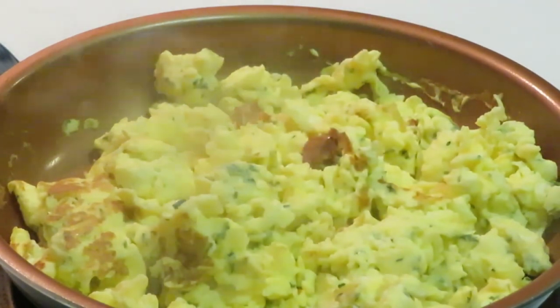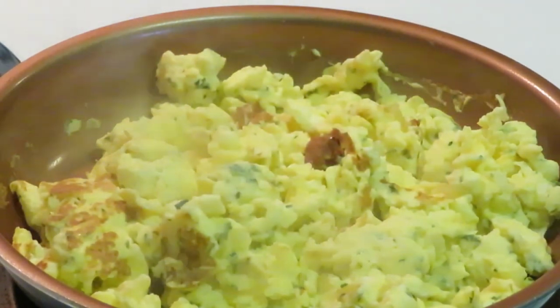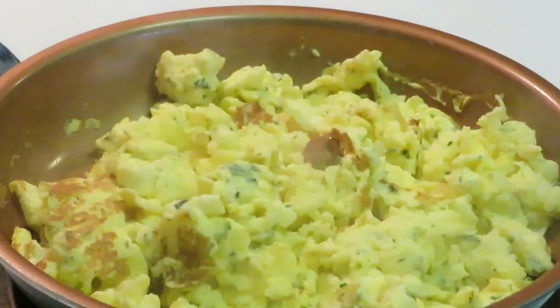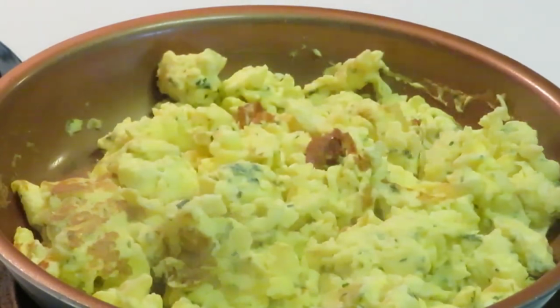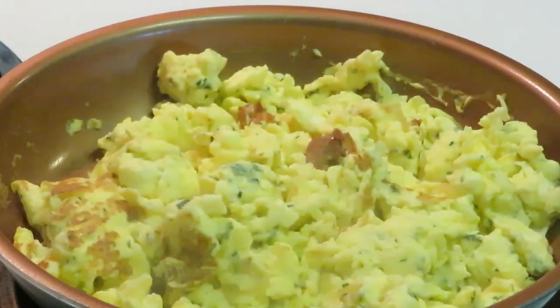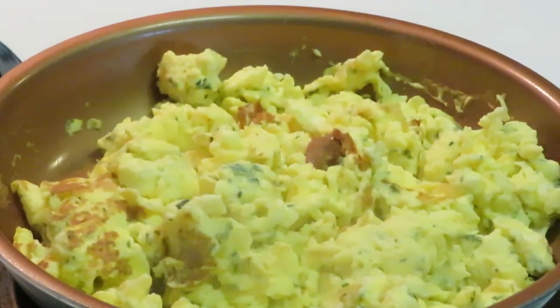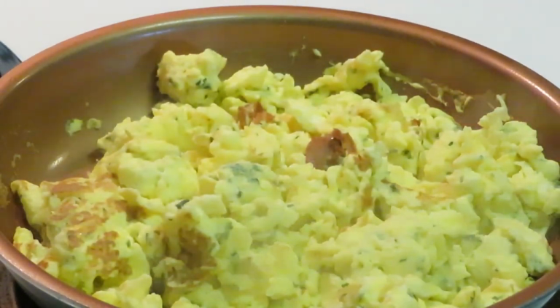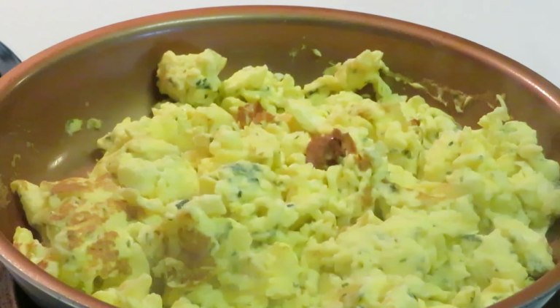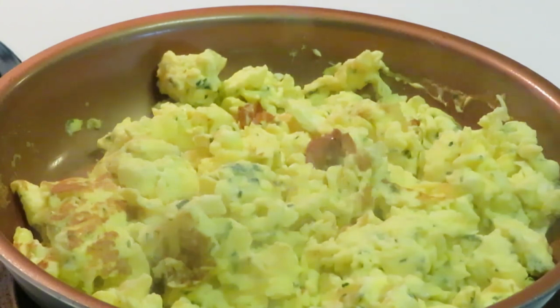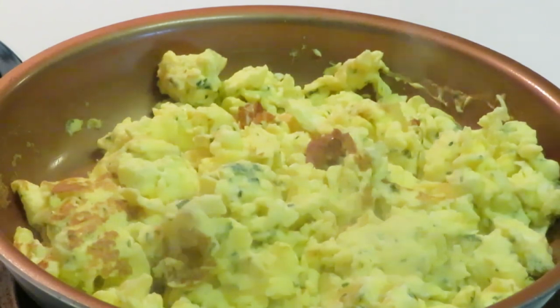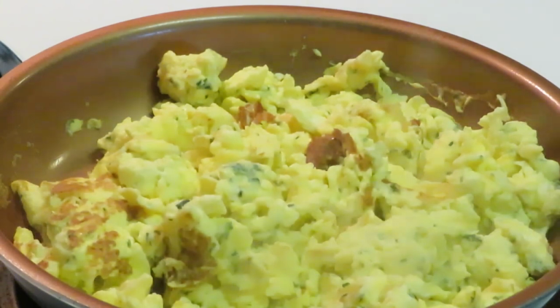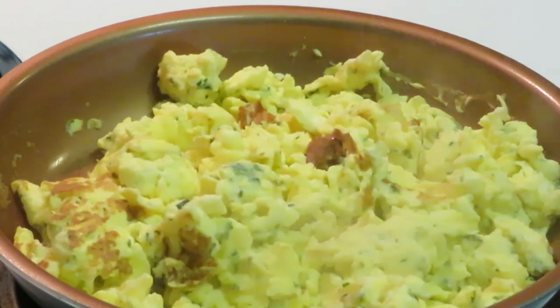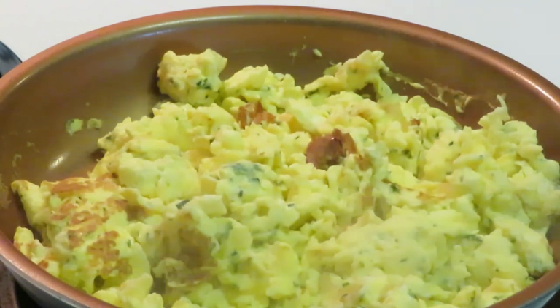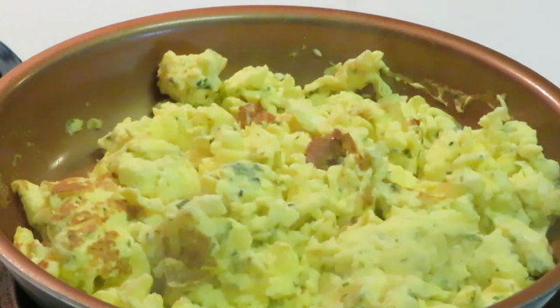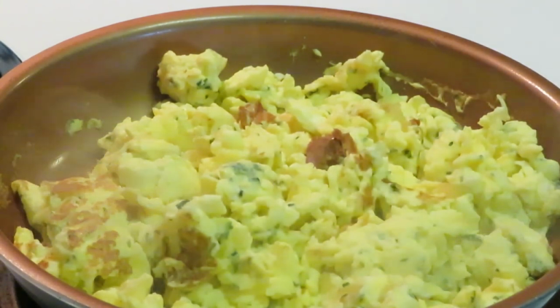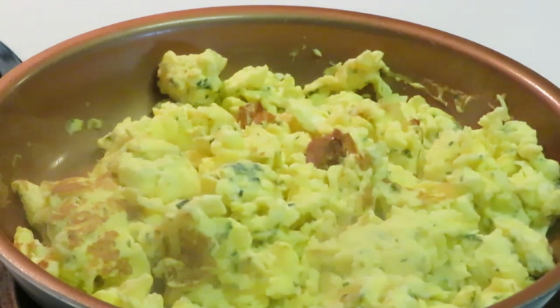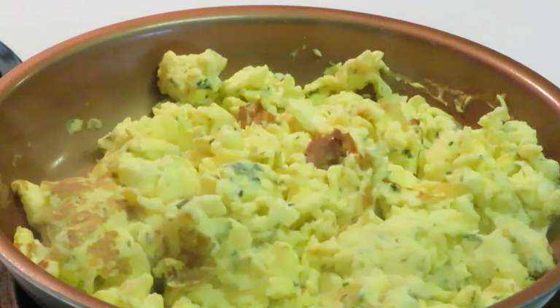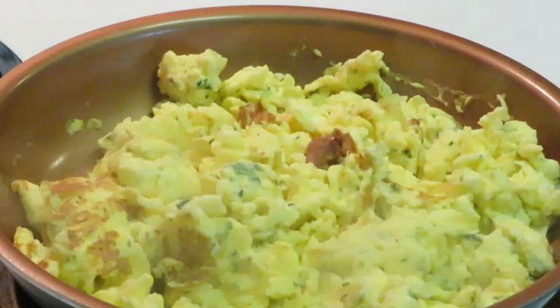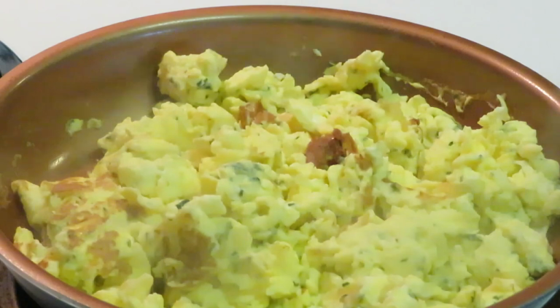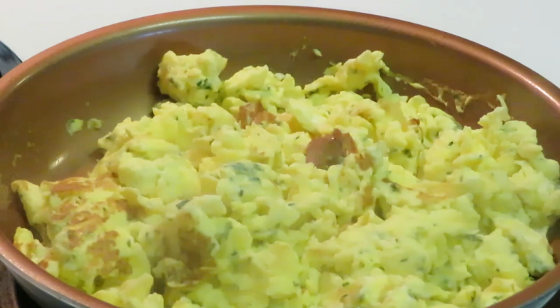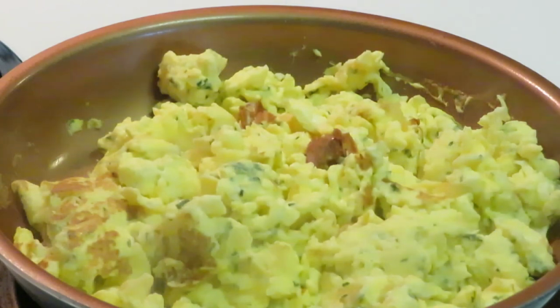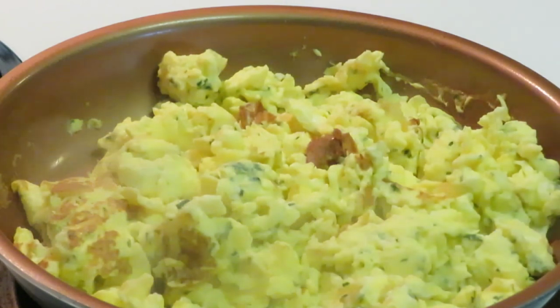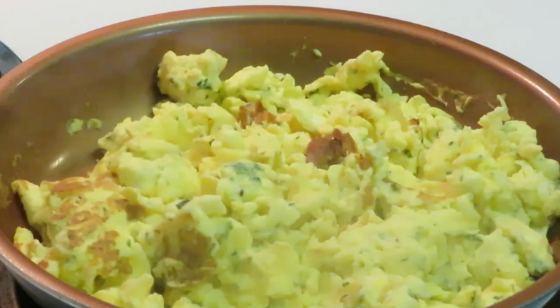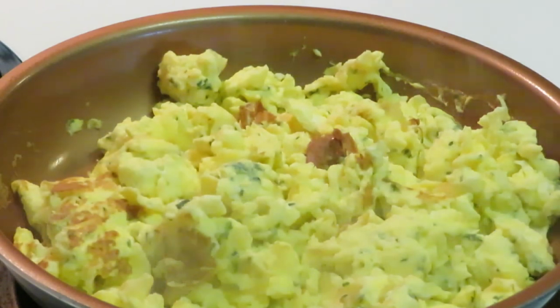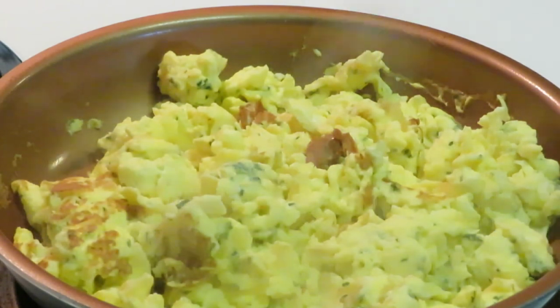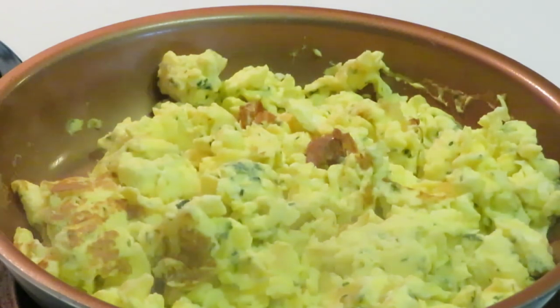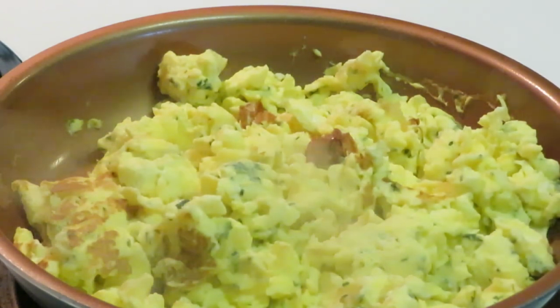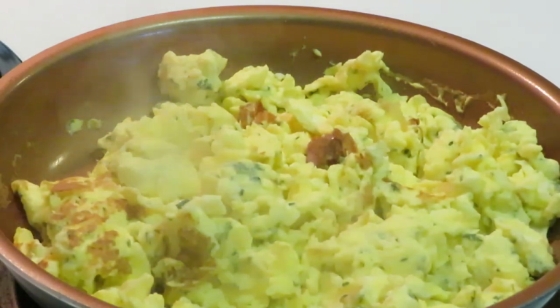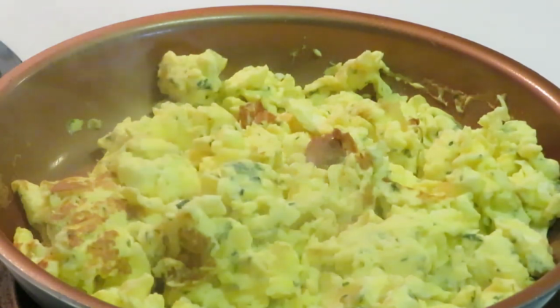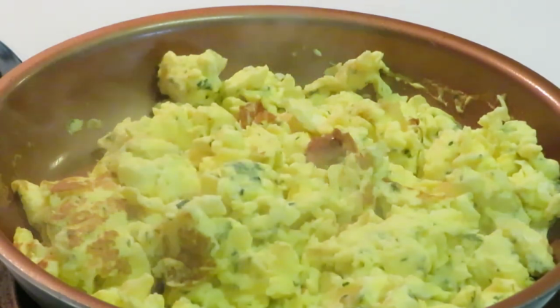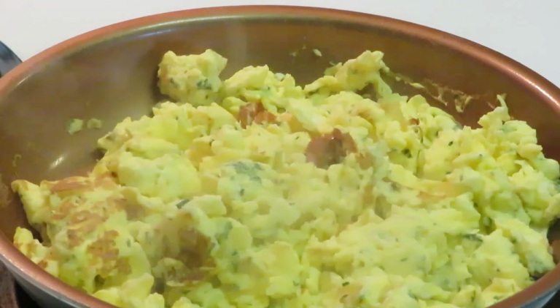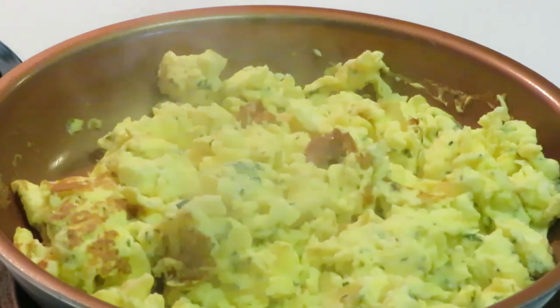So we've got our bacon, eggs, and sausage done. I'll be back so we can go ahead and do the grand finale. I'm going to show y'all how this all comes together with the sour cream pound cake. I'll be back, guys.